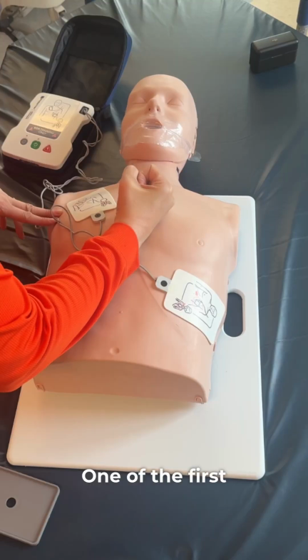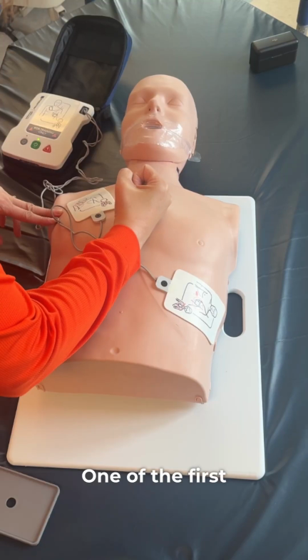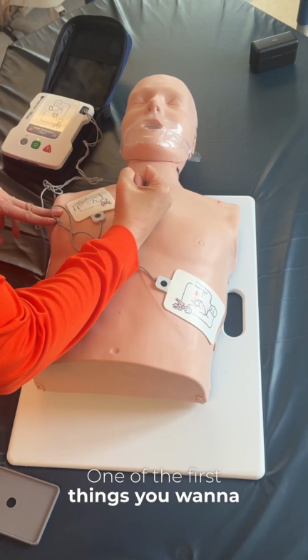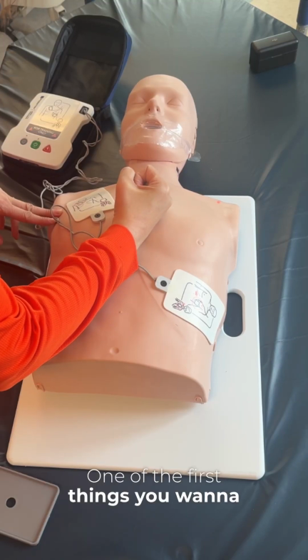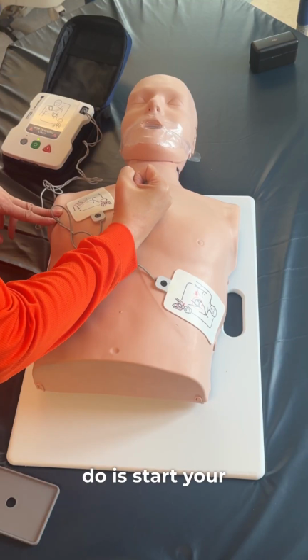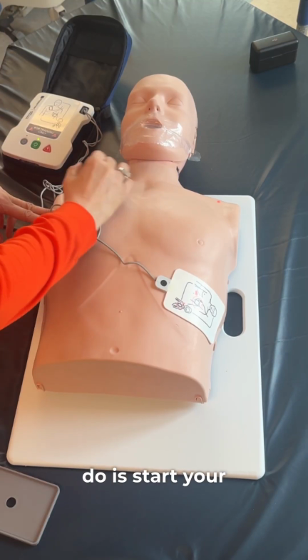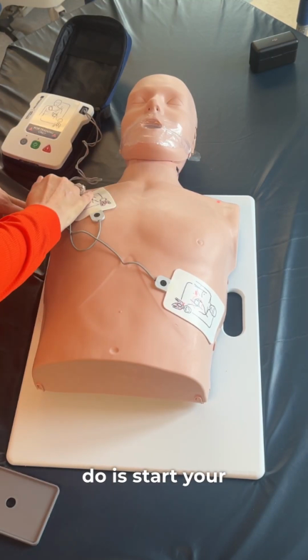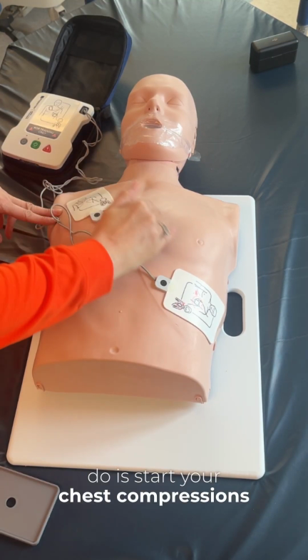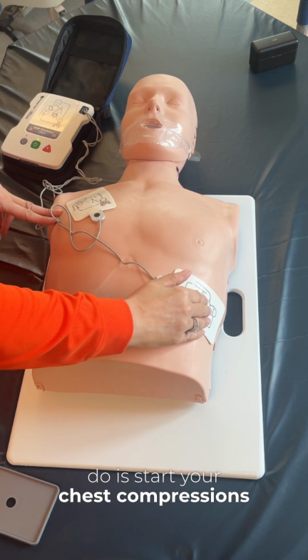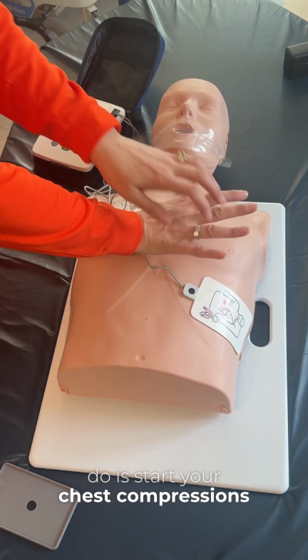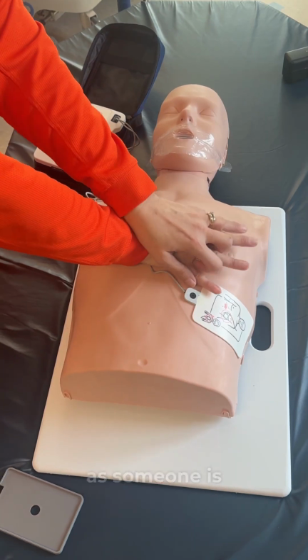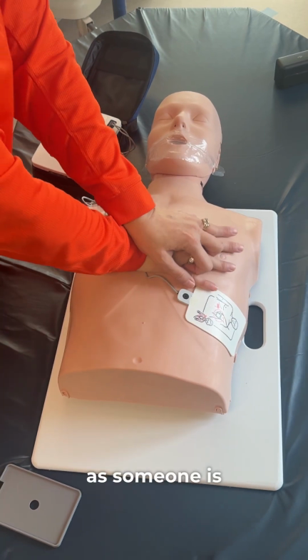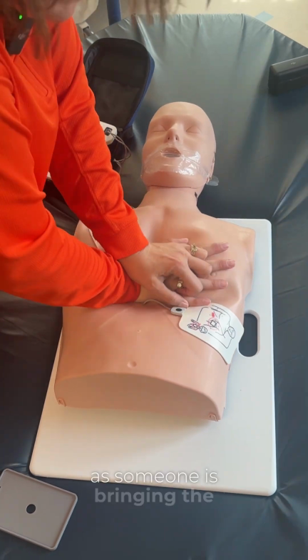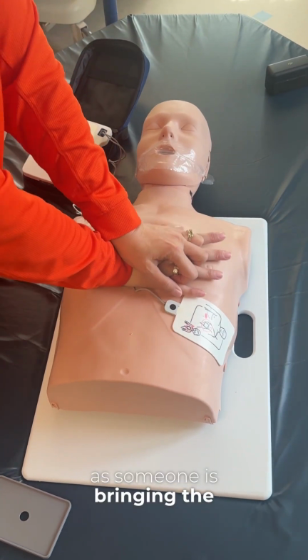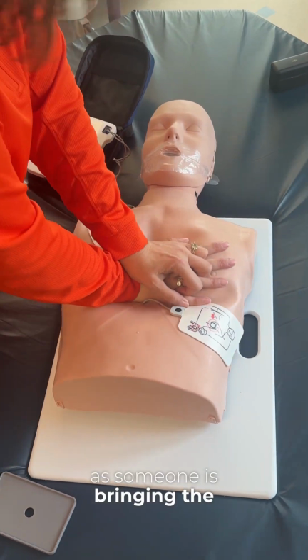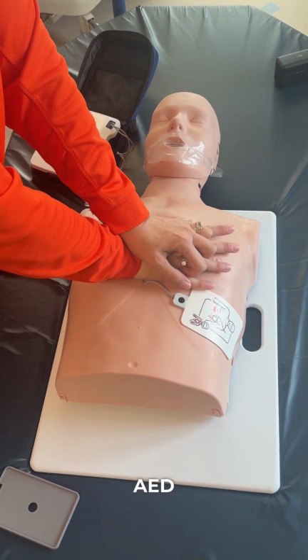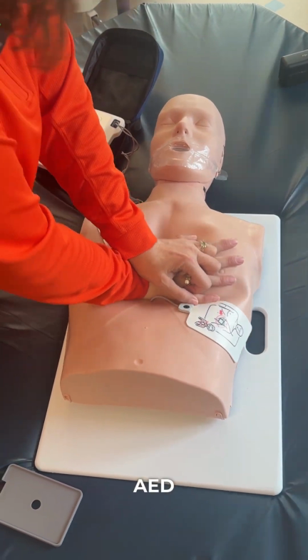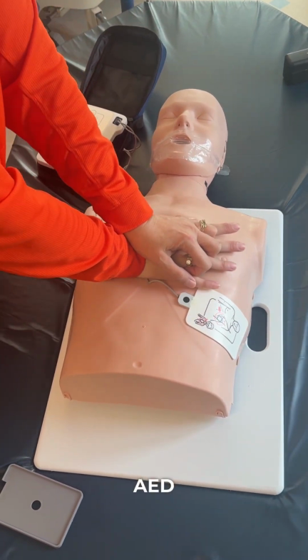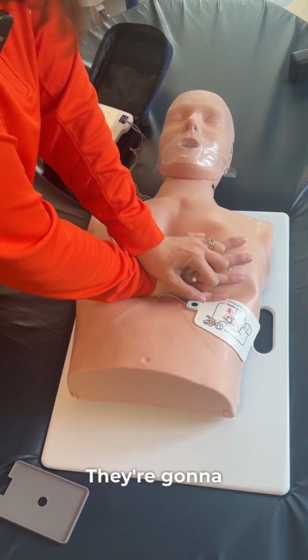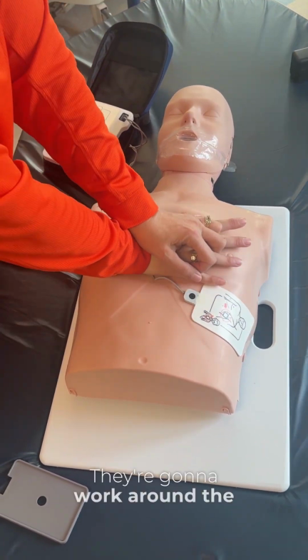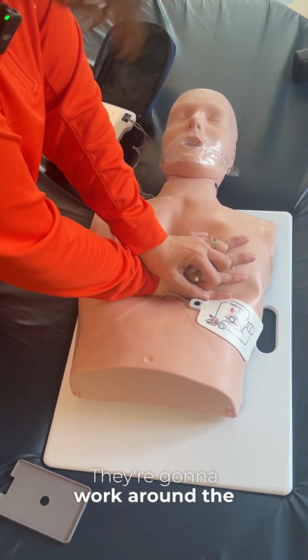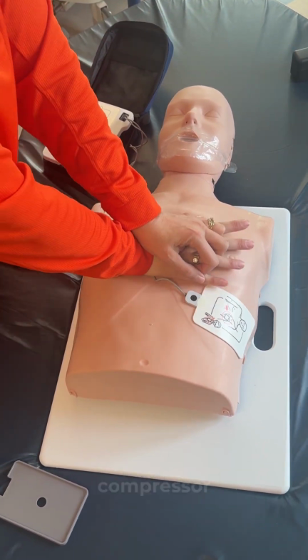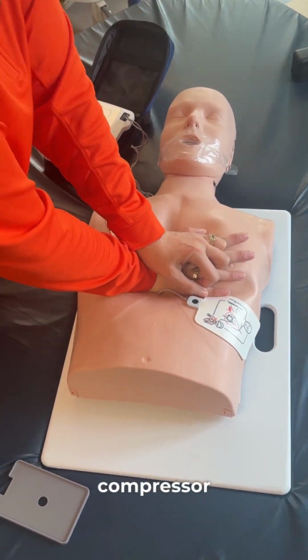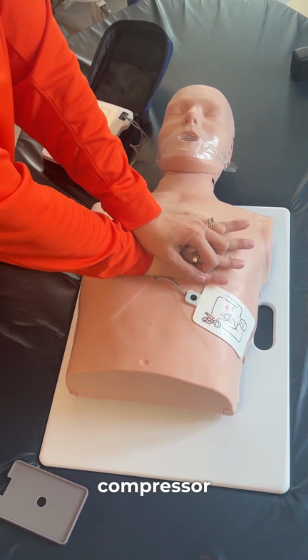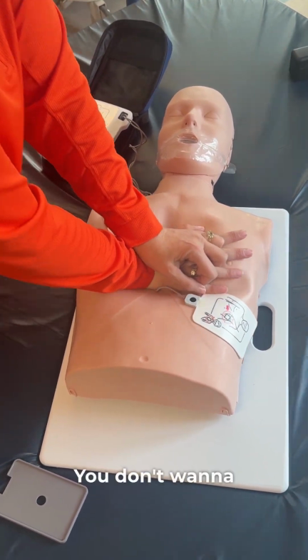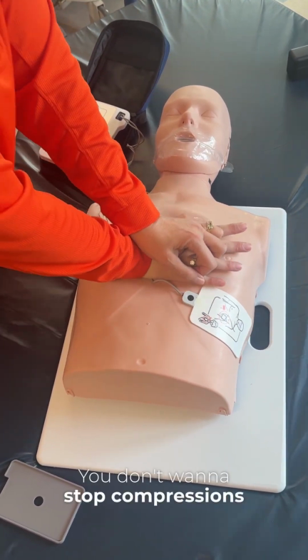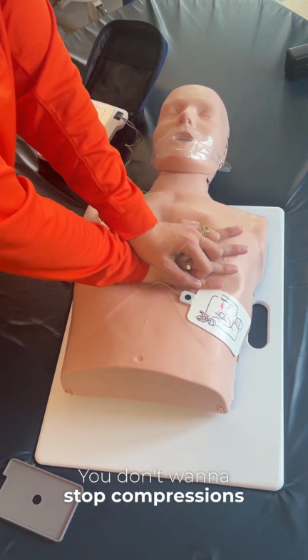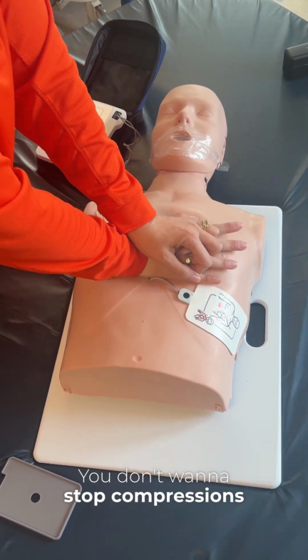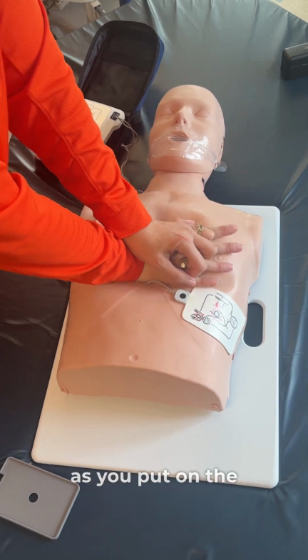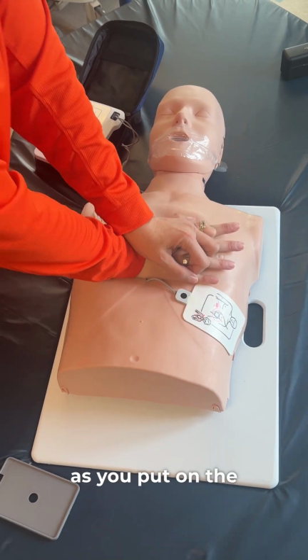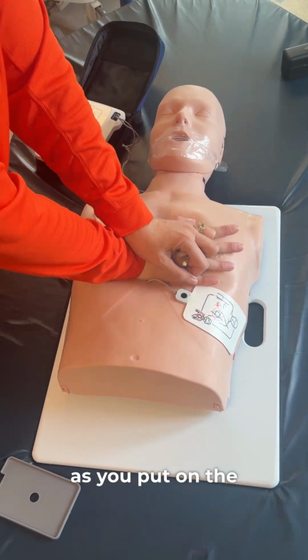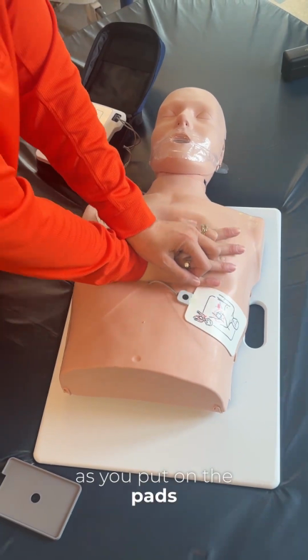One of the first things you want to do is start your chest compressions as someone is bringing the AED. They're going to work around the compressor — you don't want to stop compressions as you put on the pads.